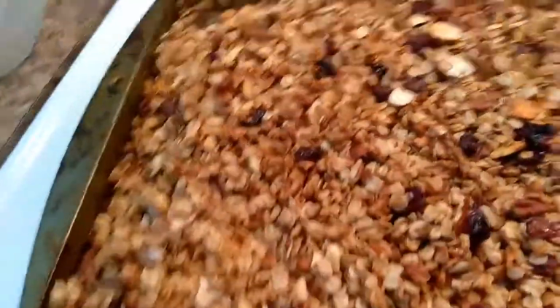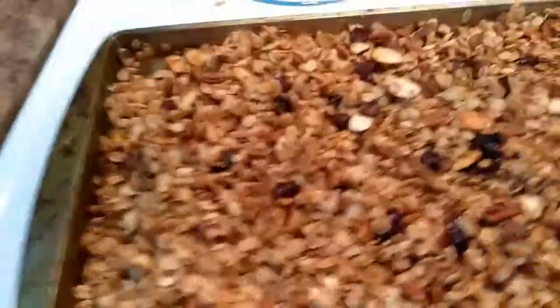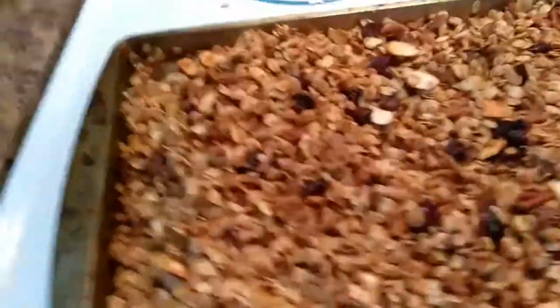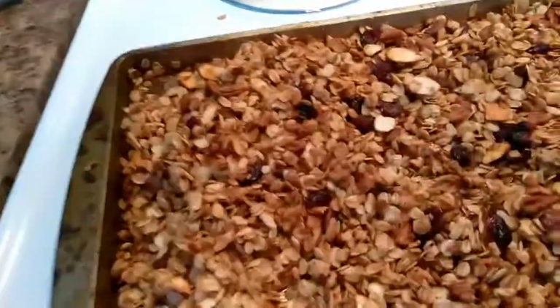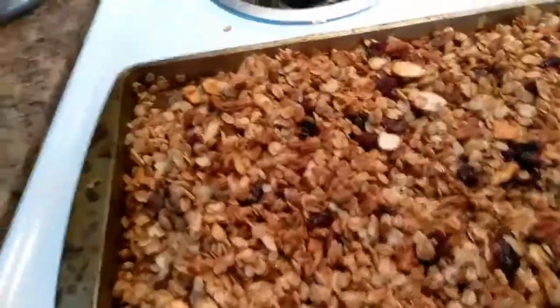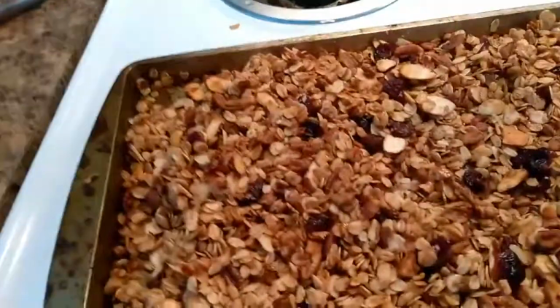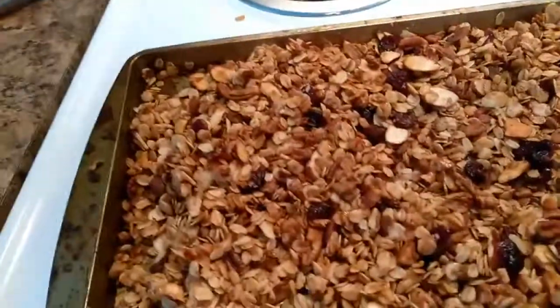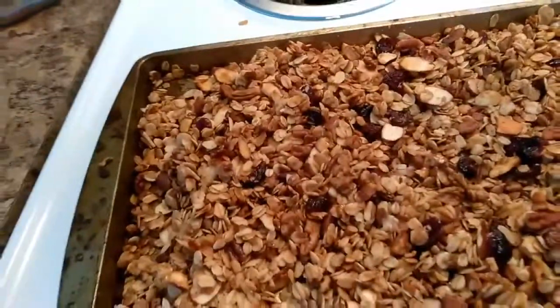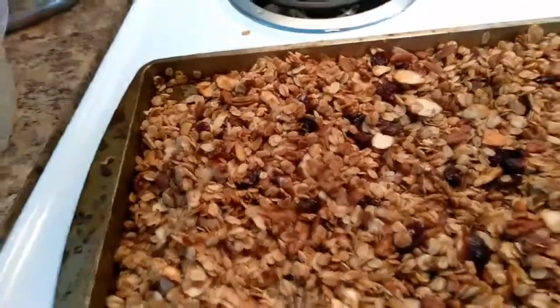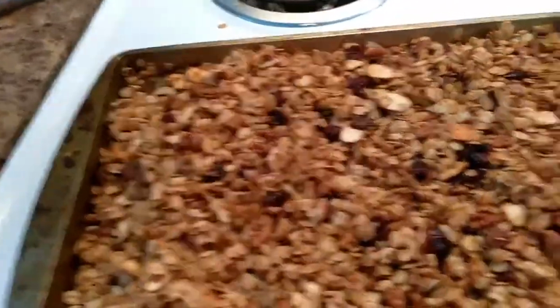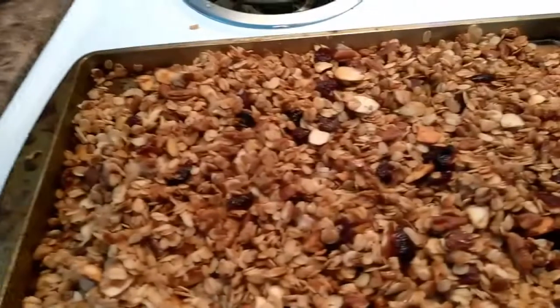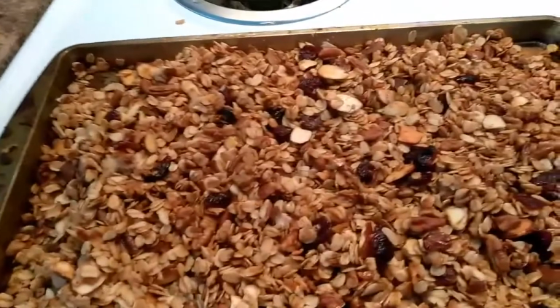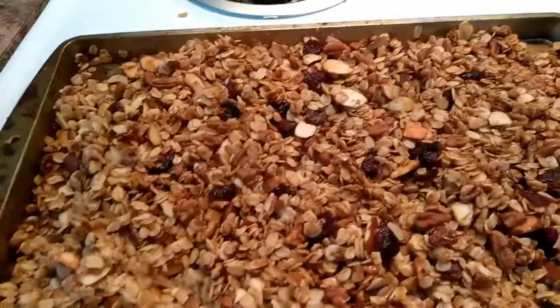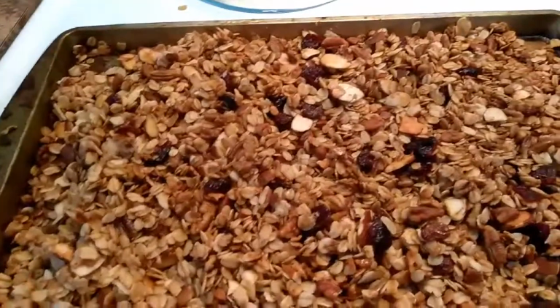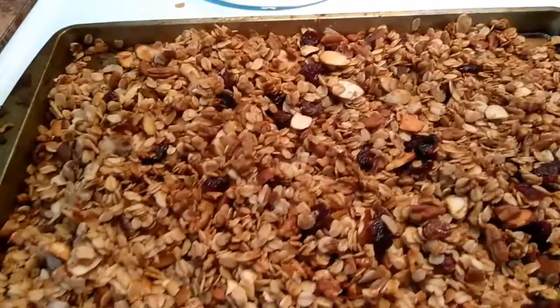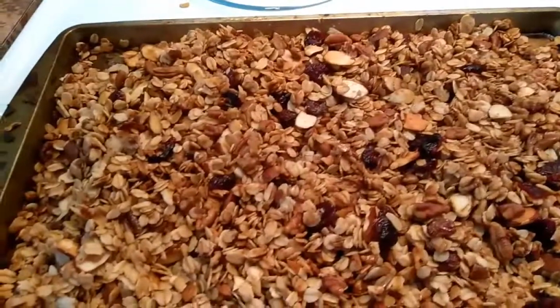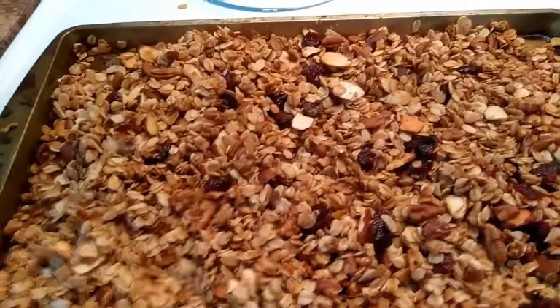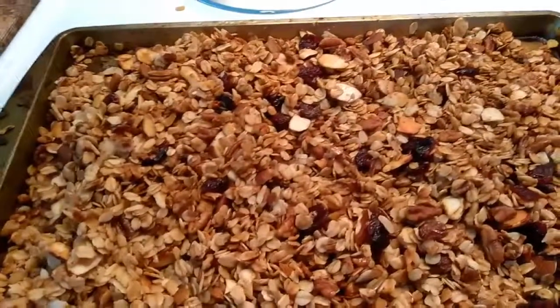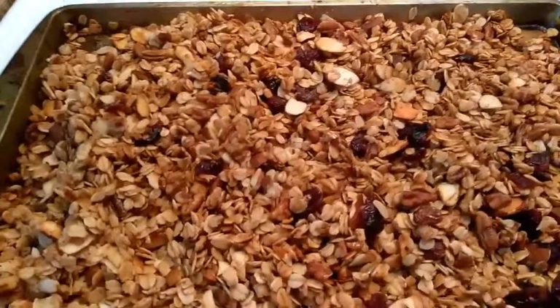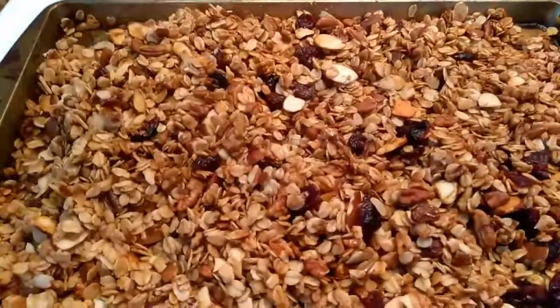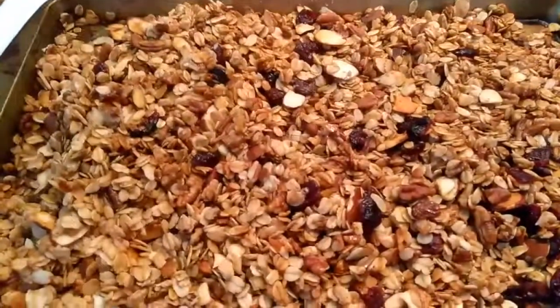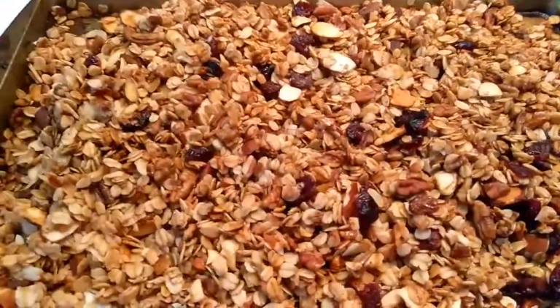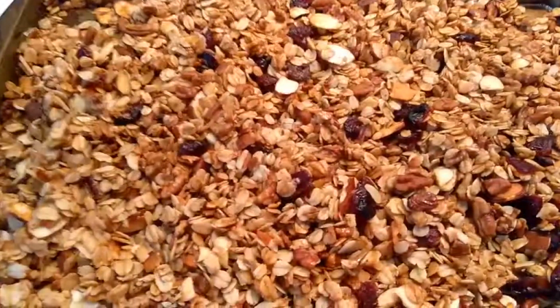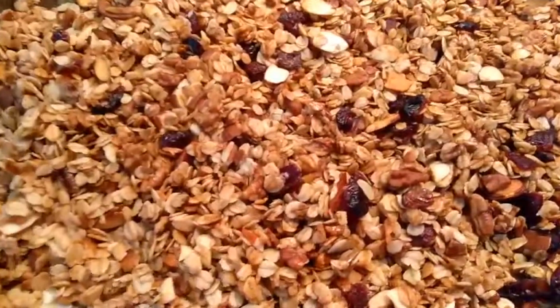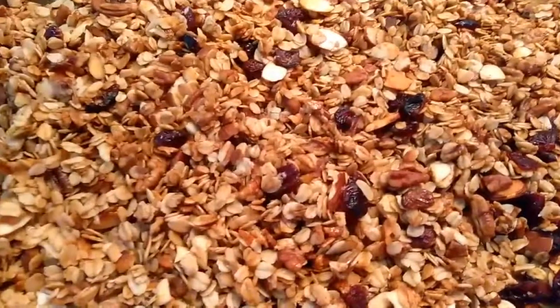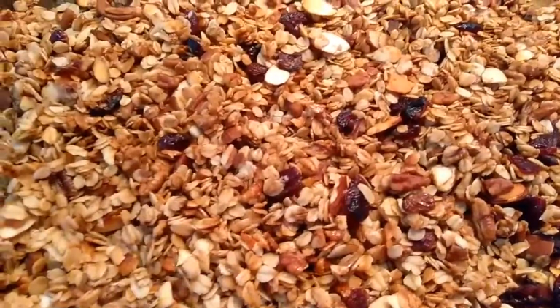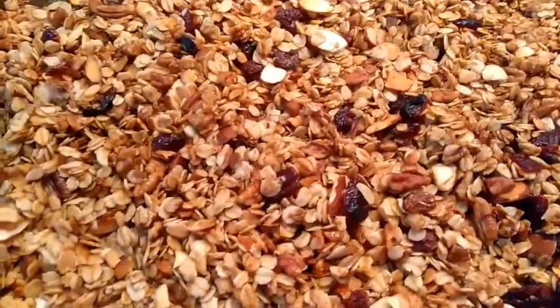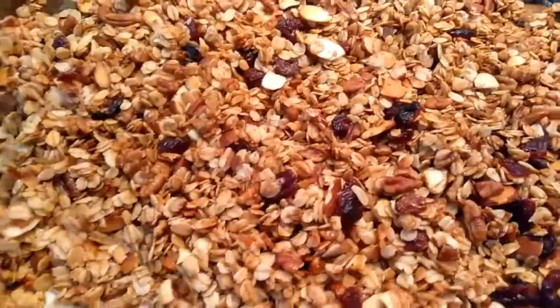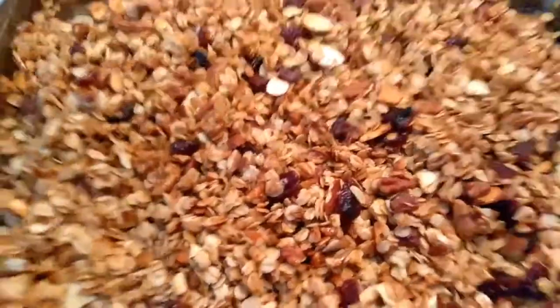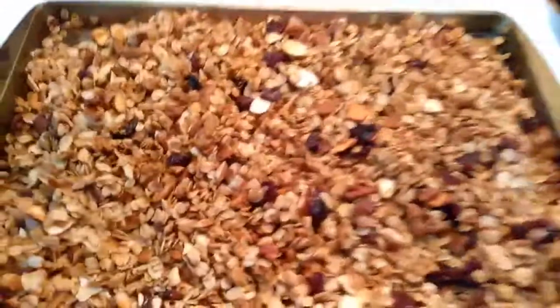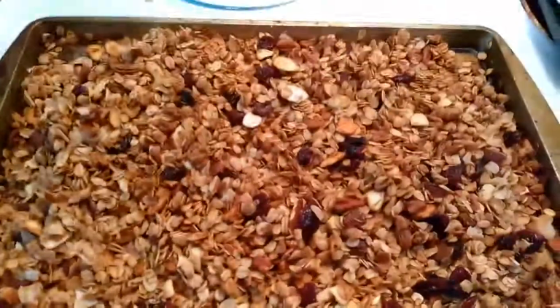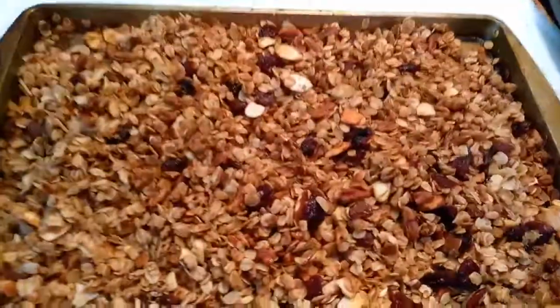How I do my Greek yogurt with the granola and all that. Thanks so much for watching, guys — talk to you soon, hopefully you enjoyed this video. Bye!